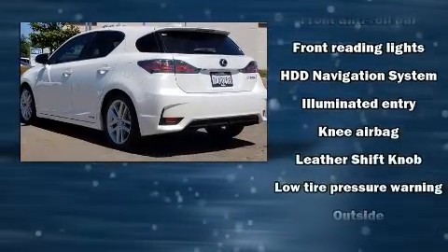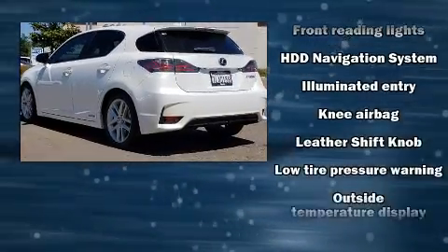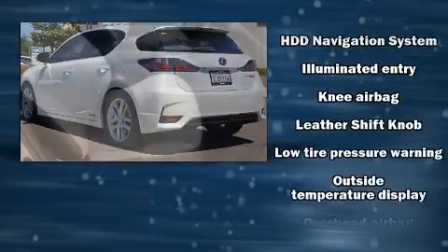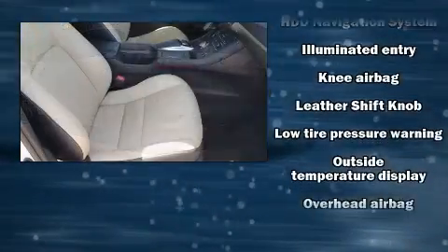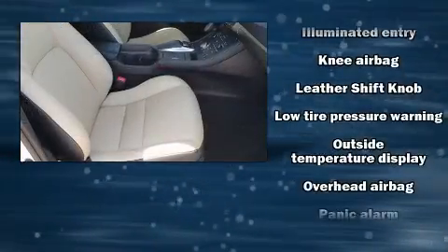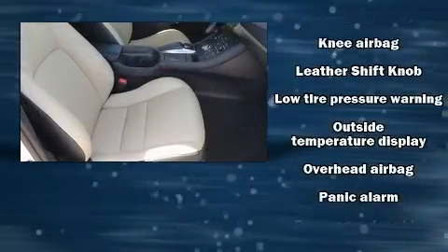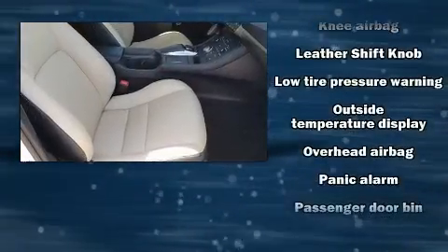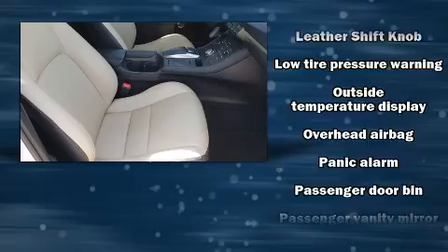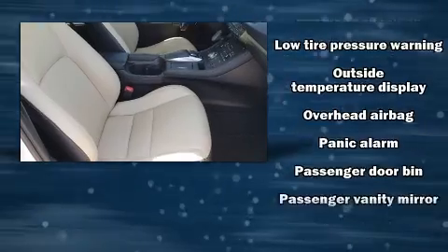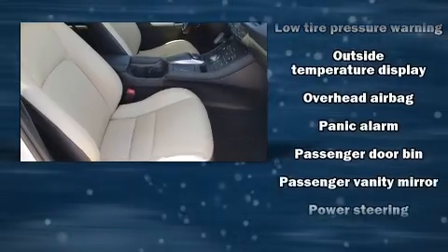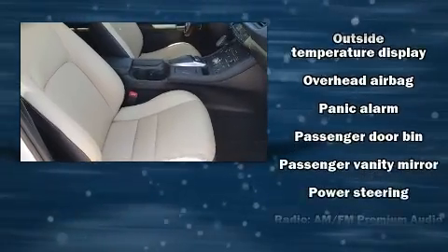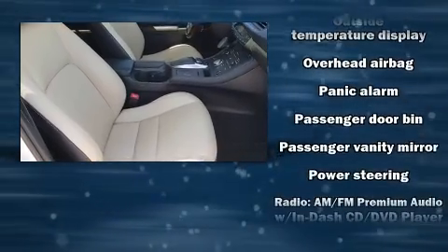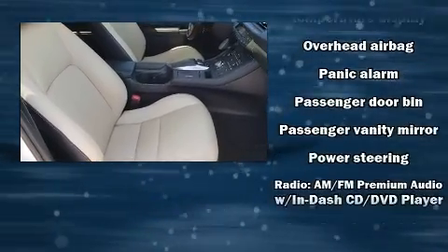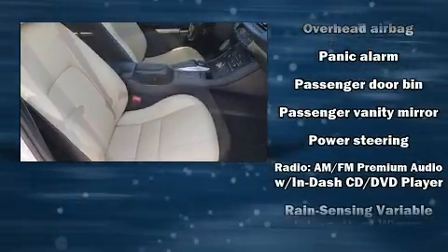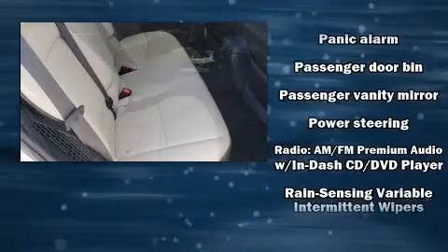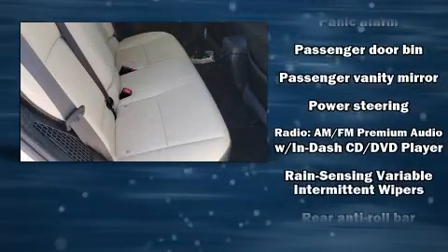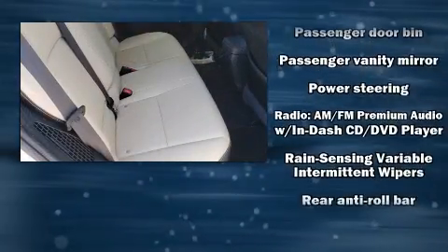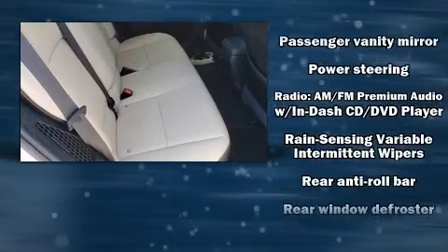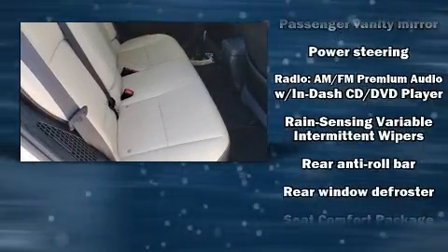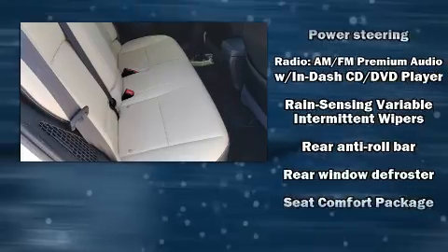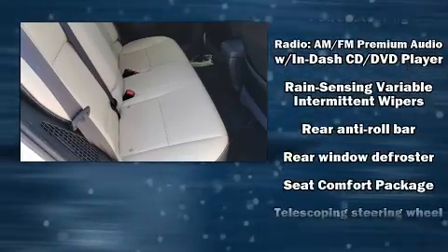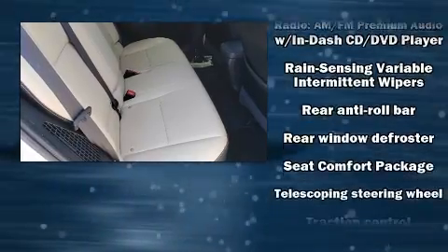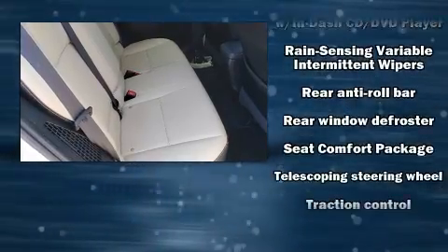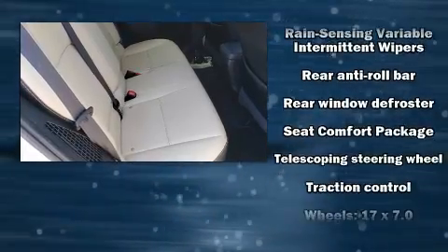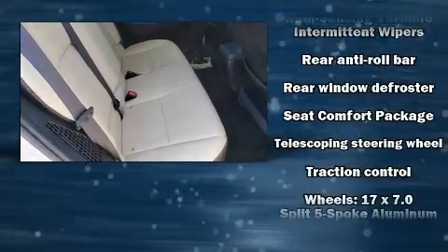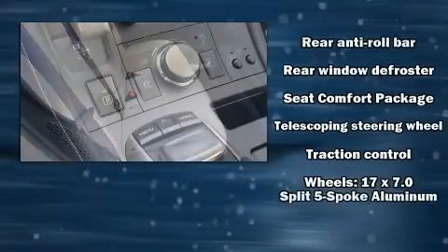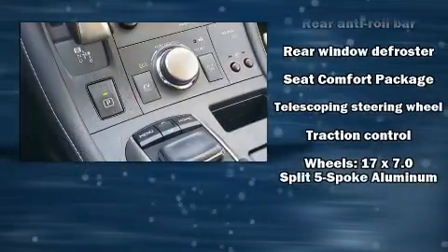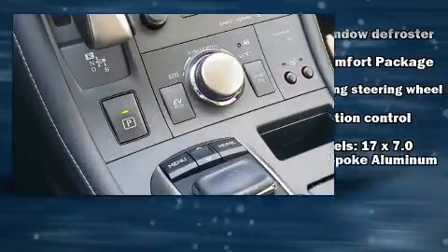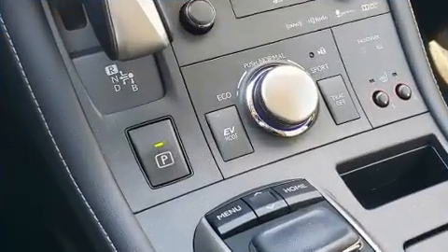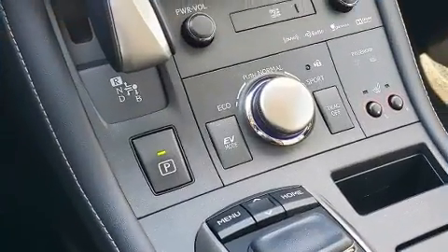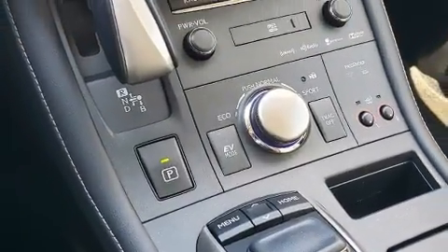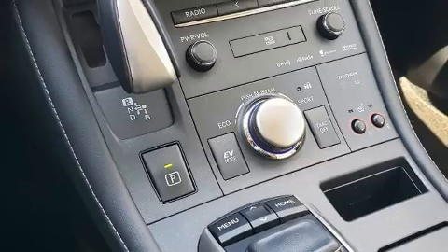Storage solutions are integrated throughout the interior, demonstrating thoughtful attention to detail. Side curtain airbags deploy in extreme circumstances, shielding you and your passengers from collision forces.